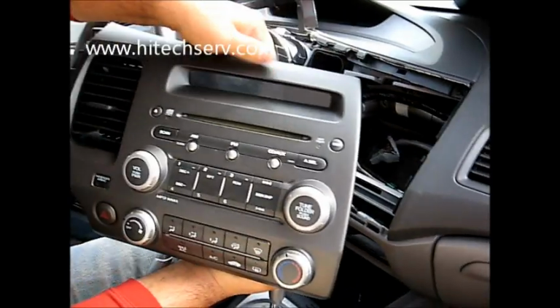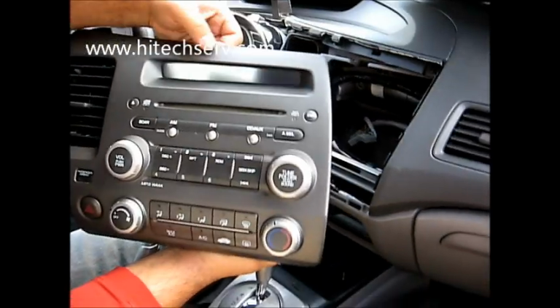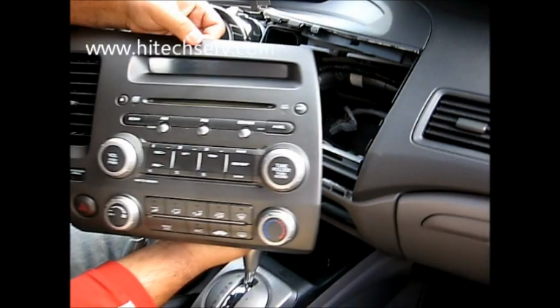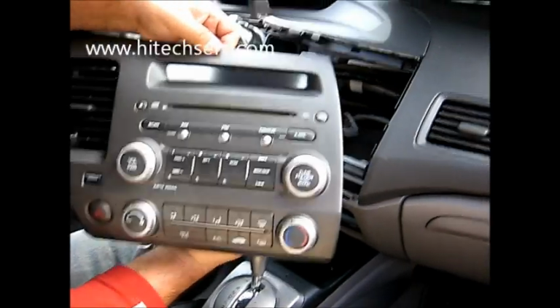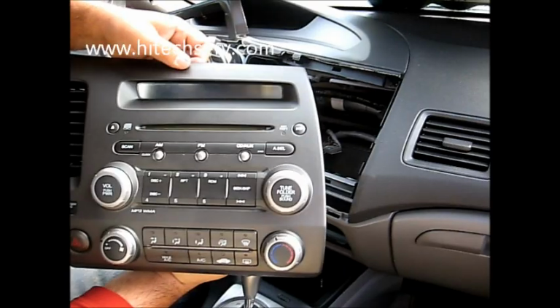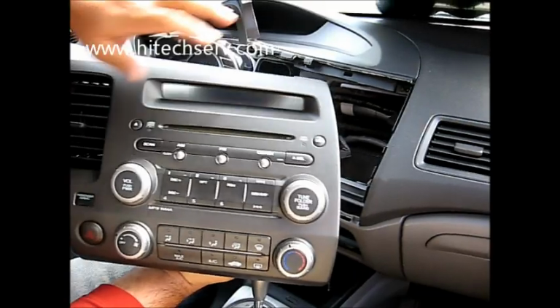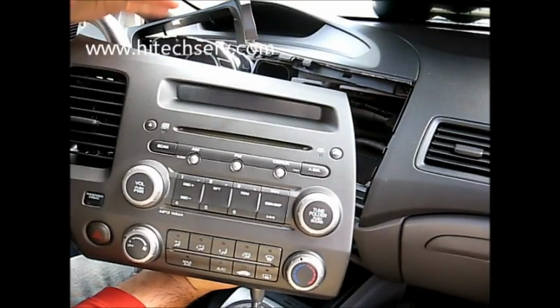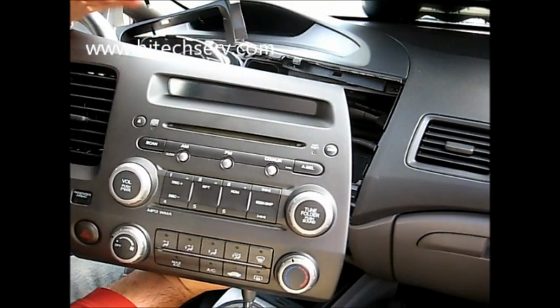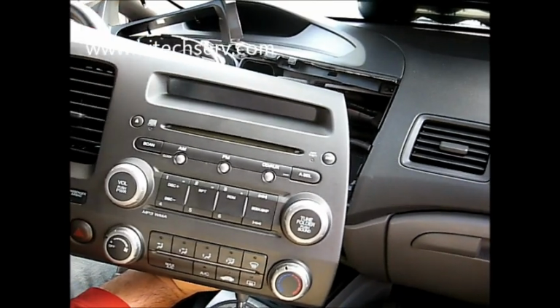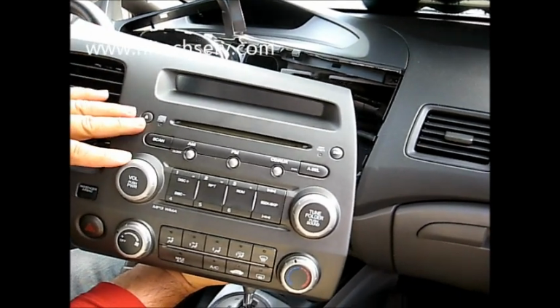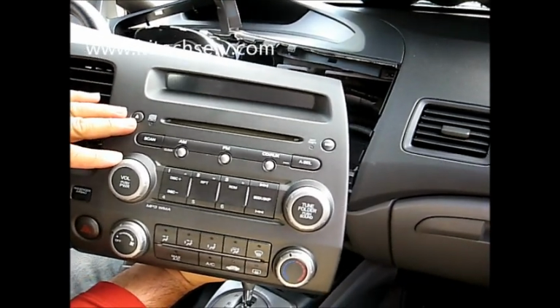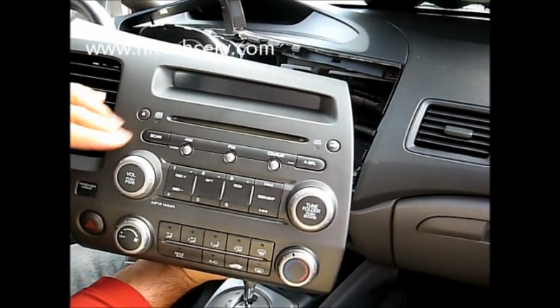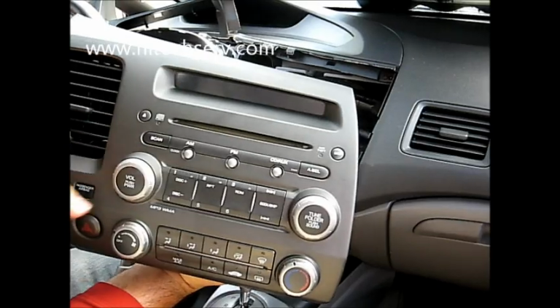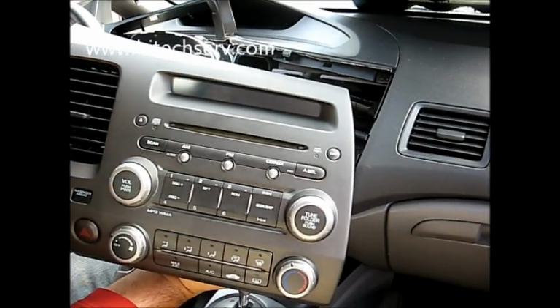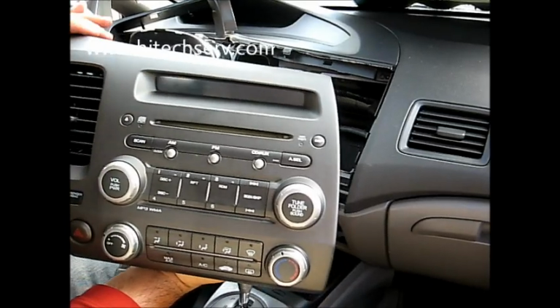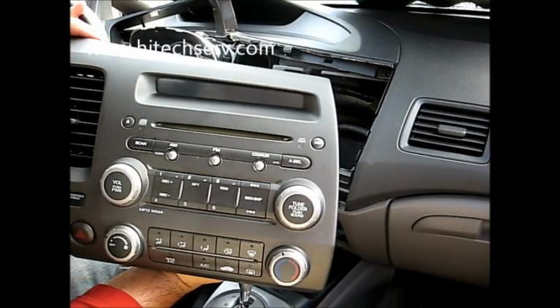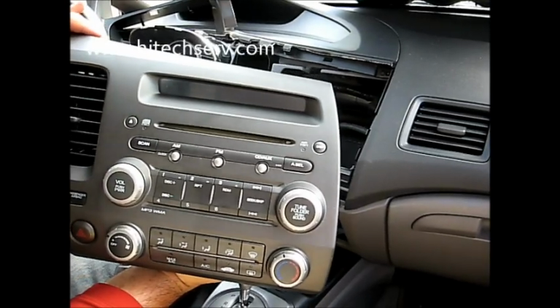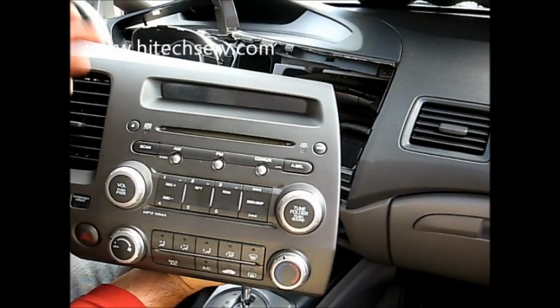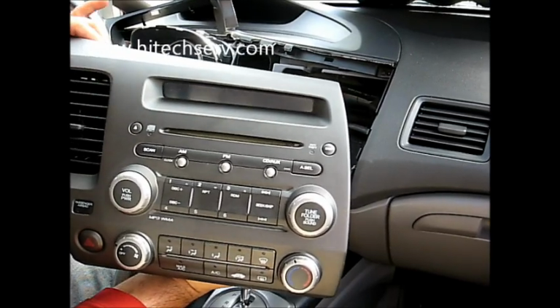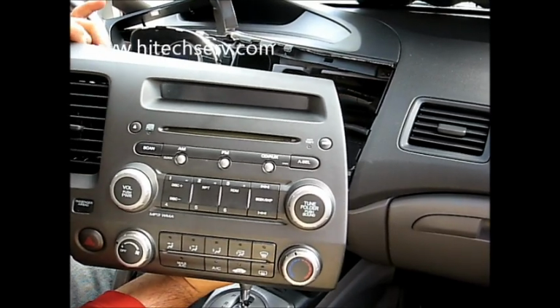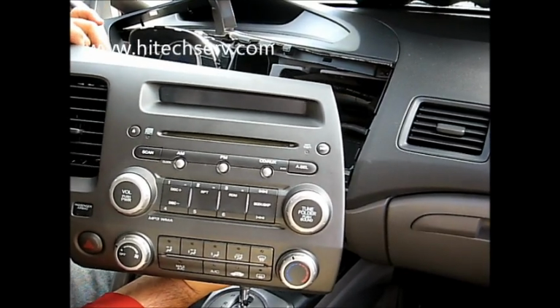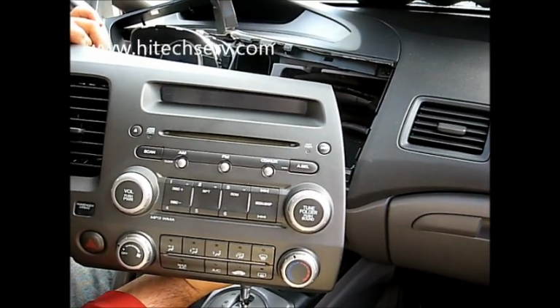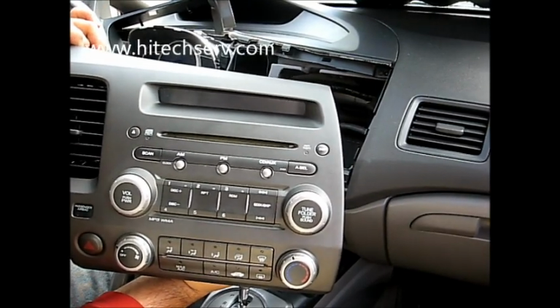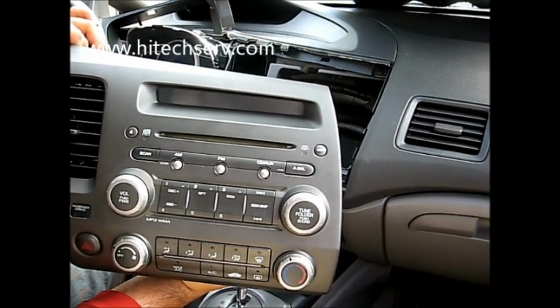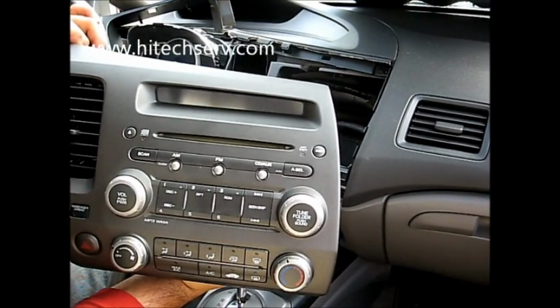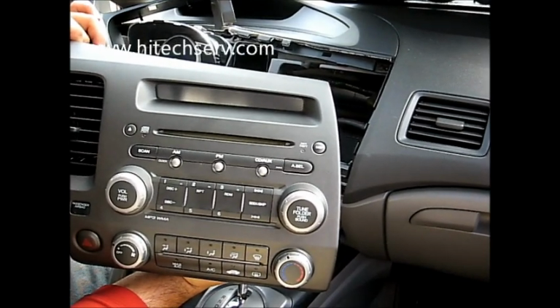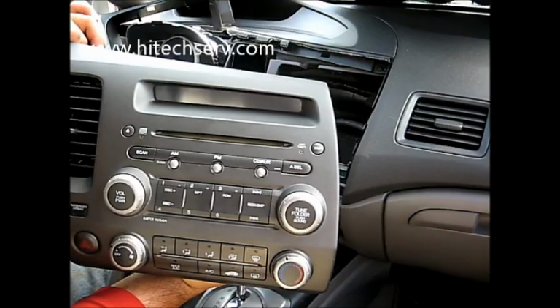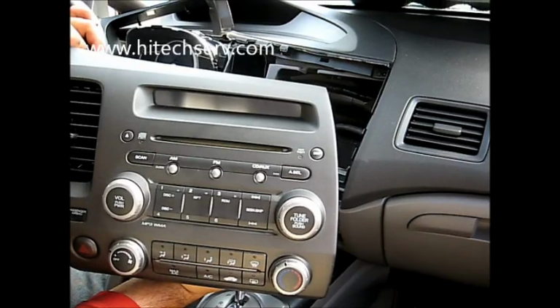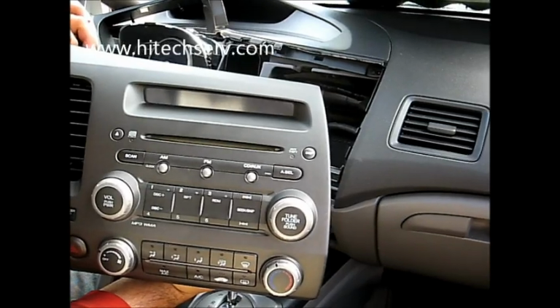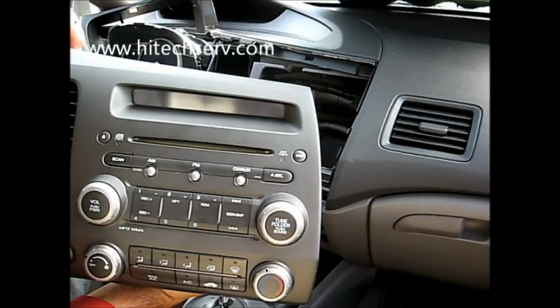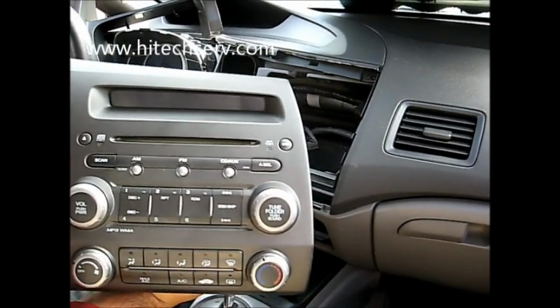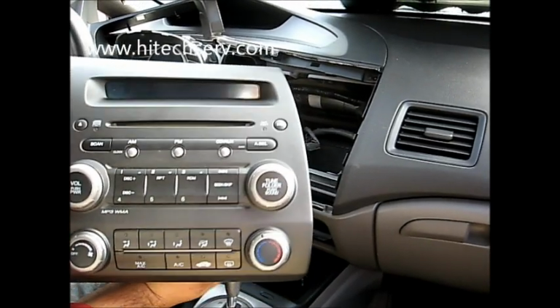If you need any repairs on this radio — CD player, AM FM audio — you can go ahead and send it to Hi-Tech Electronic Services in Van Nuys, California. And to put it back.